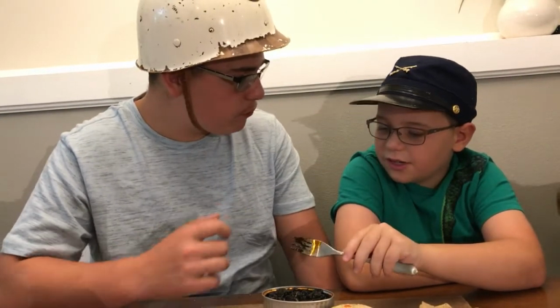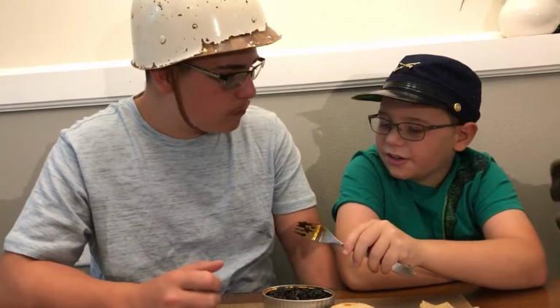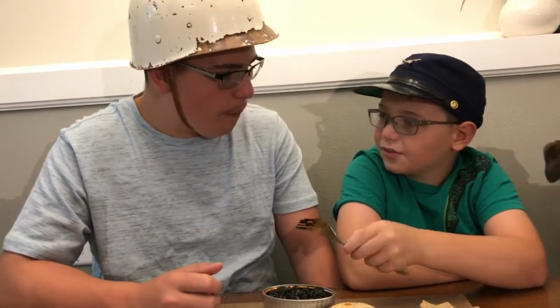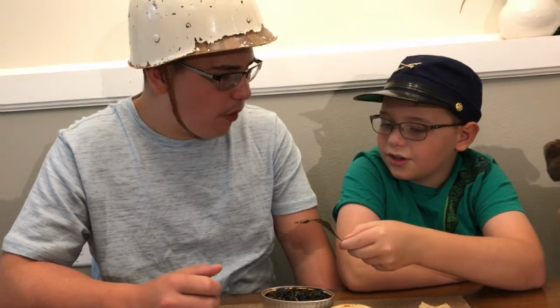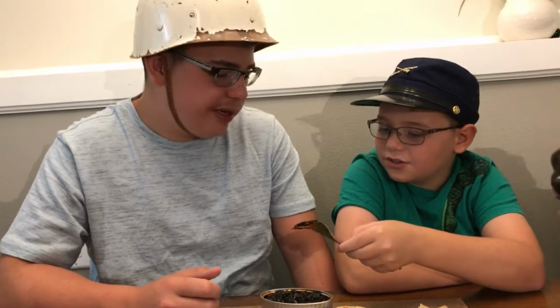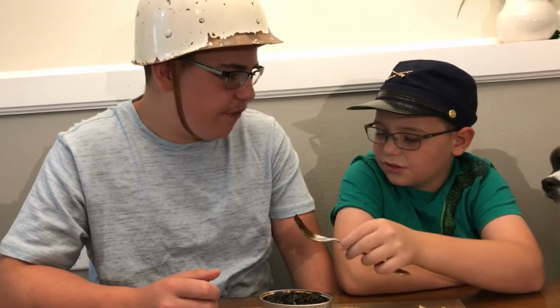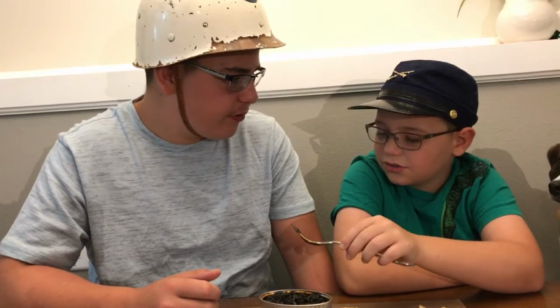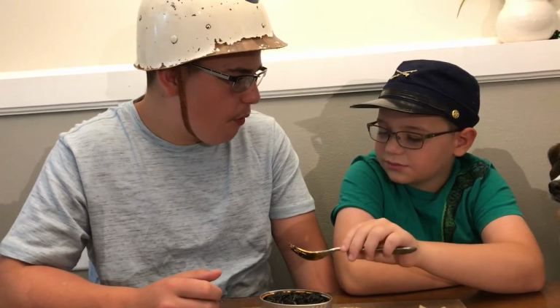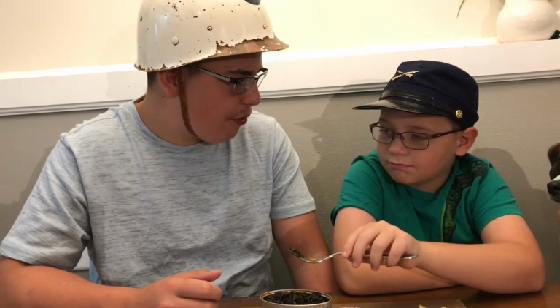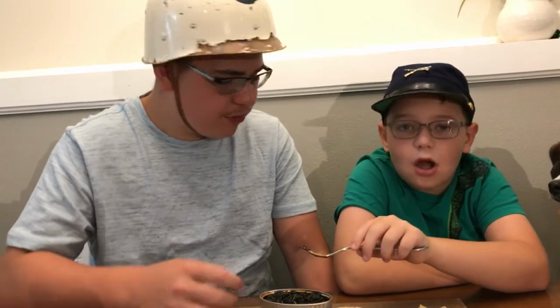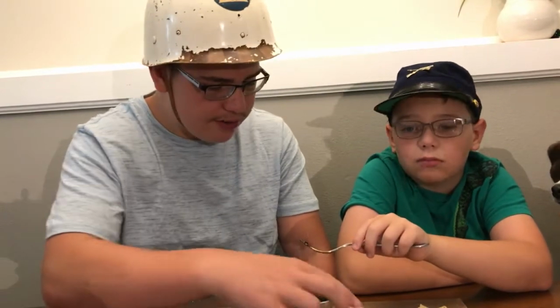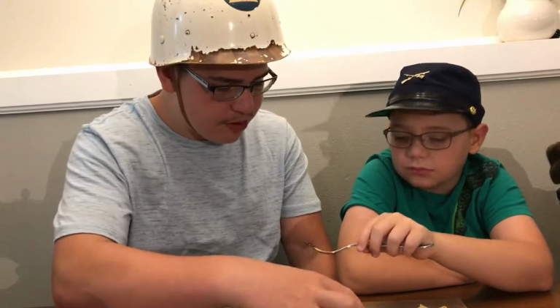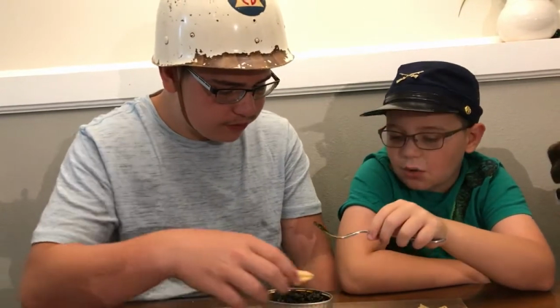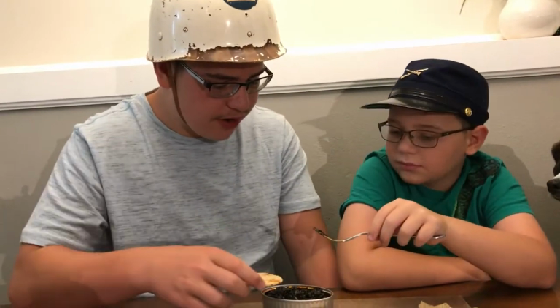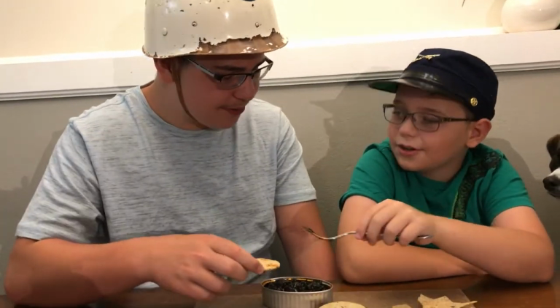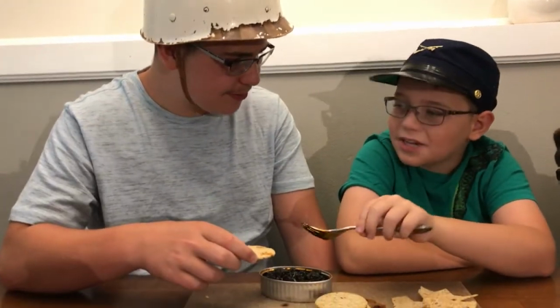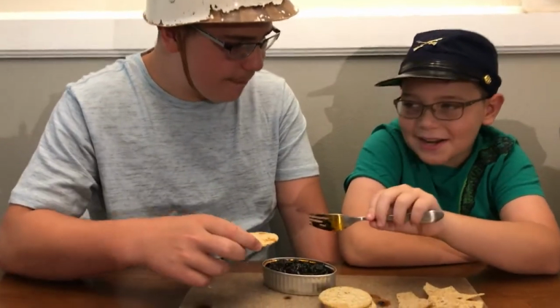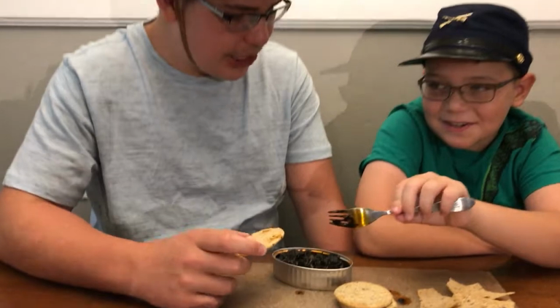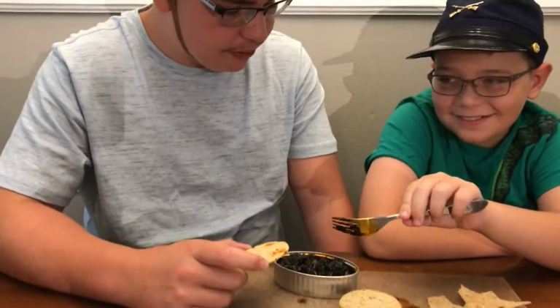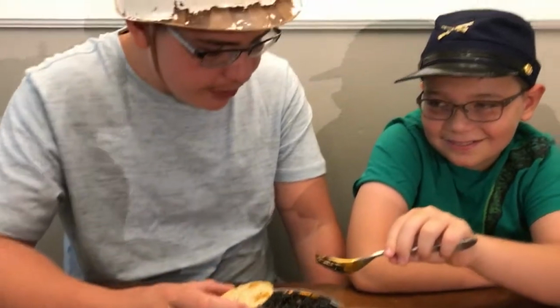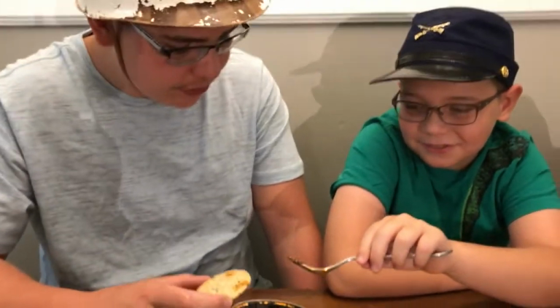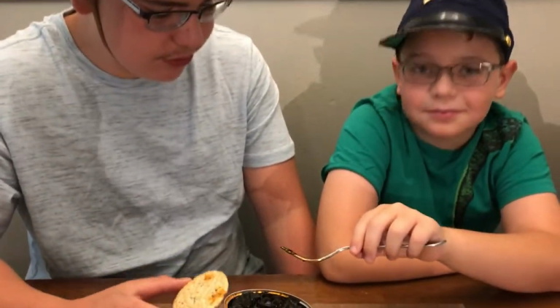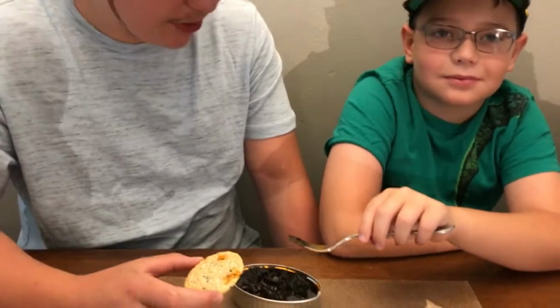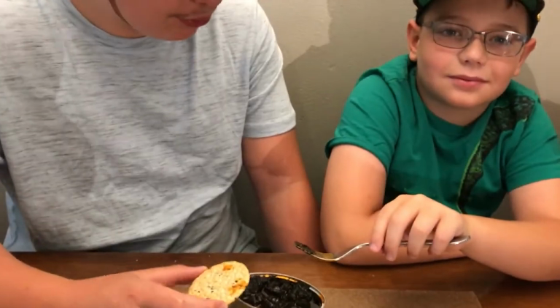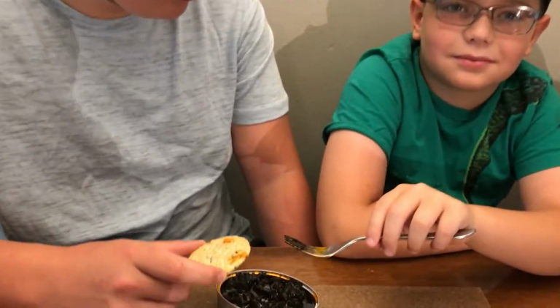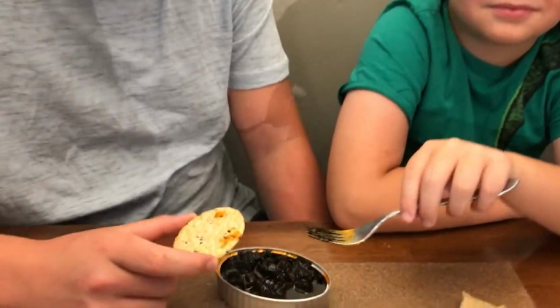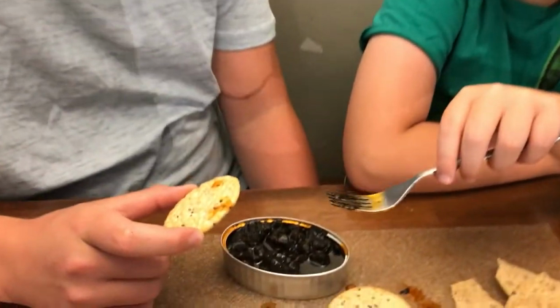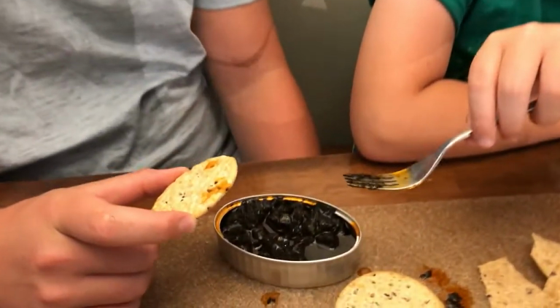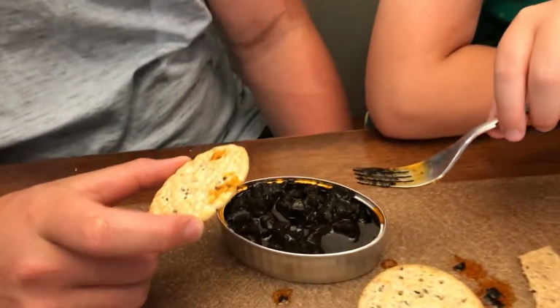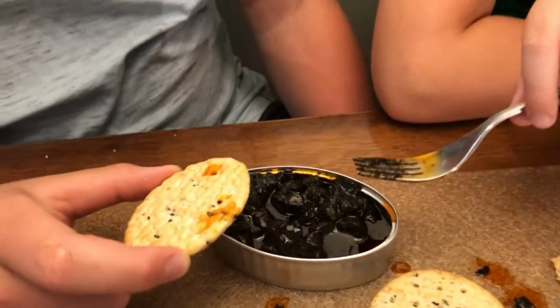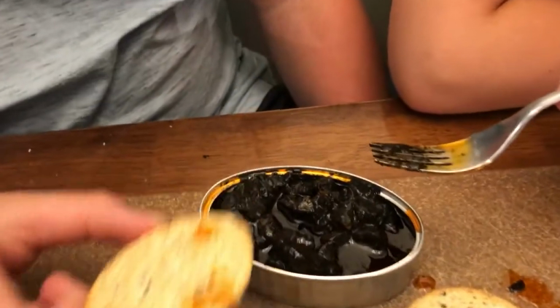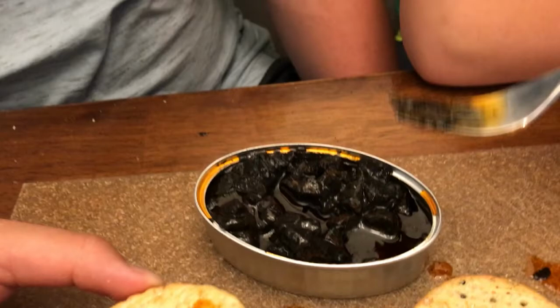You want to try it? It really has no flavor. Try it, come on. No. Try it, come on — you're the taste tester. Yeah, but try something too. Come on, please. No, no, no, no. Okay.